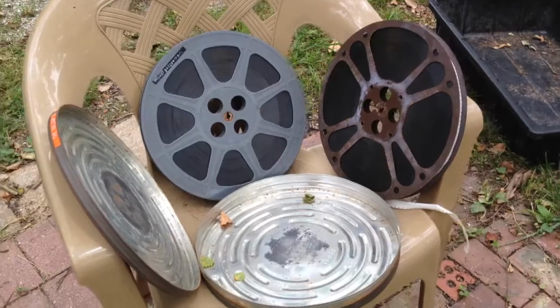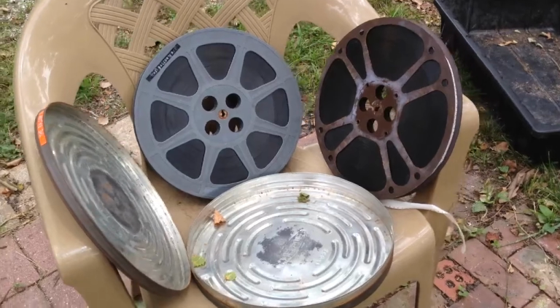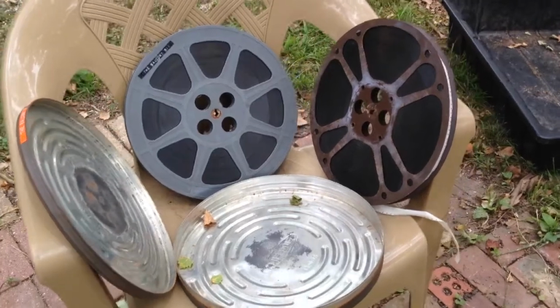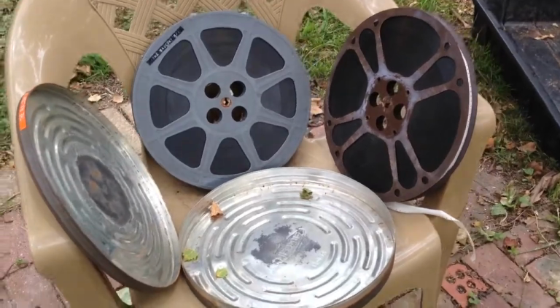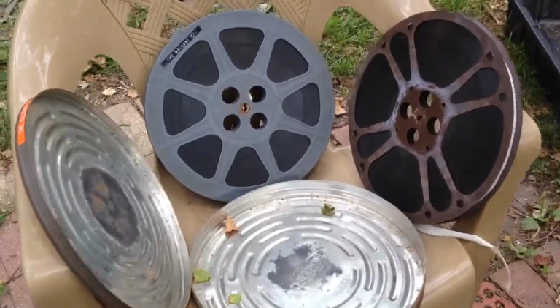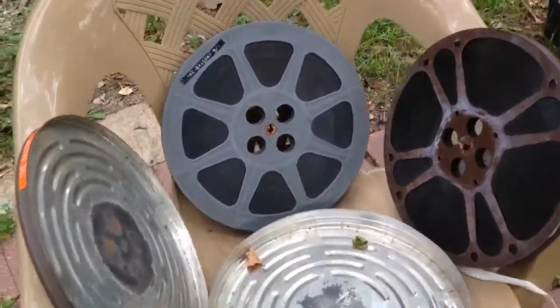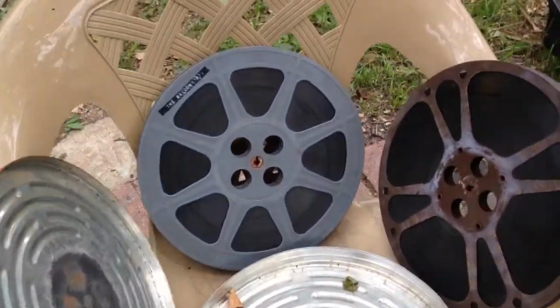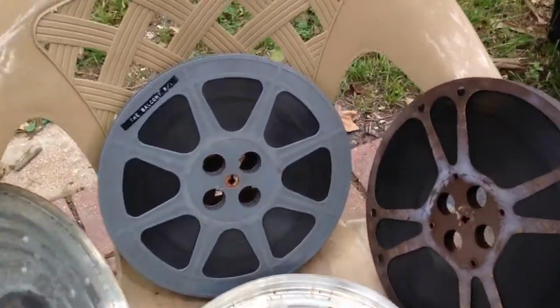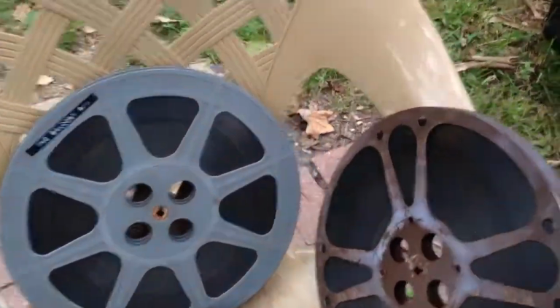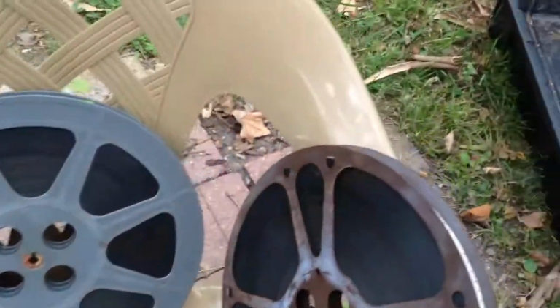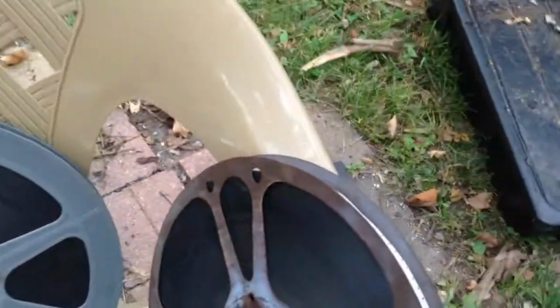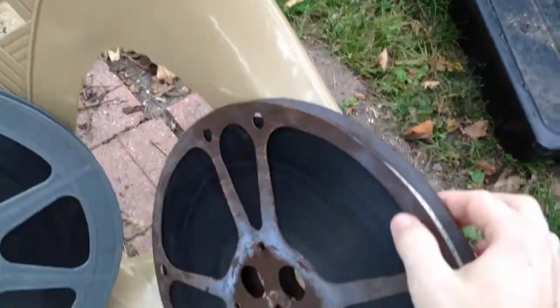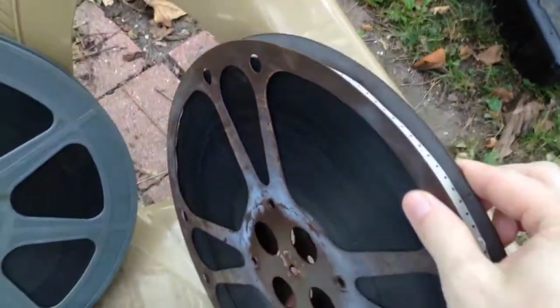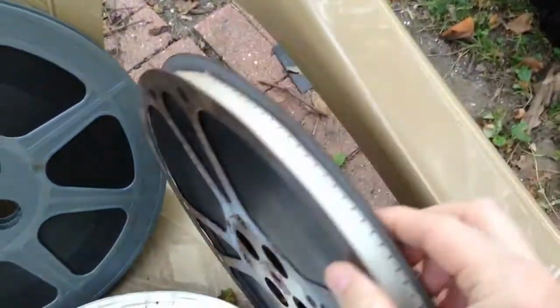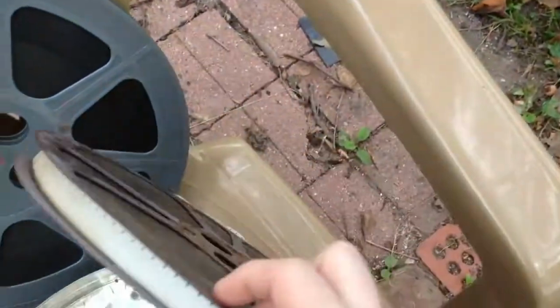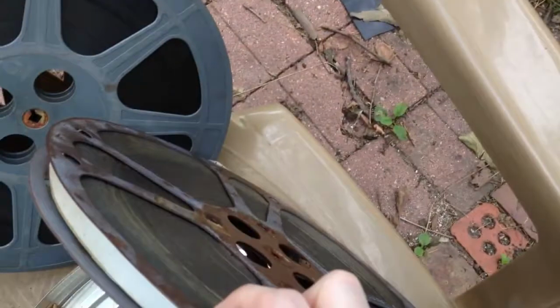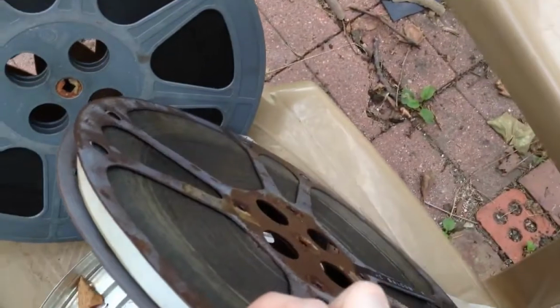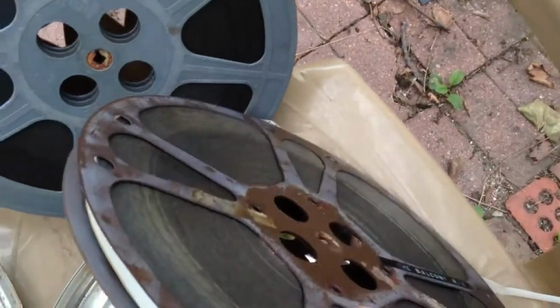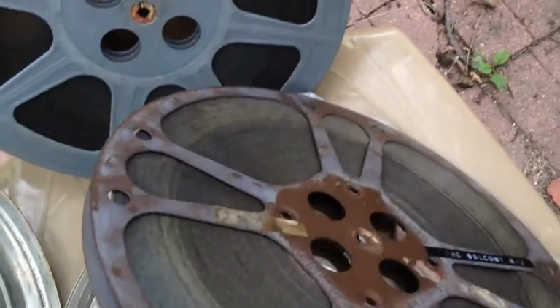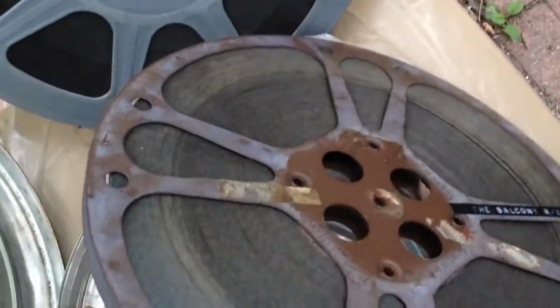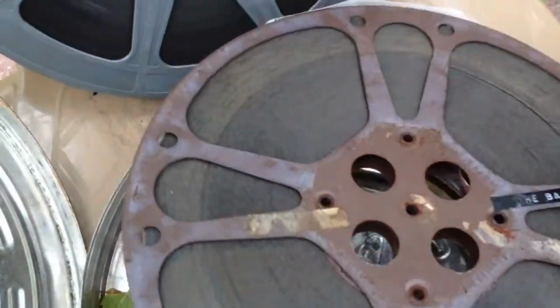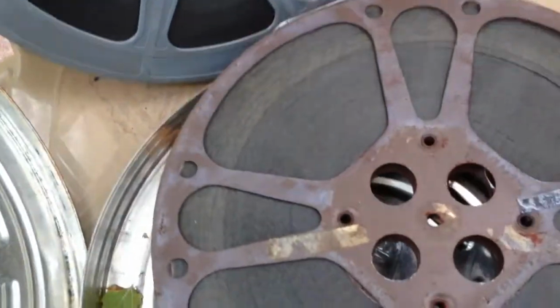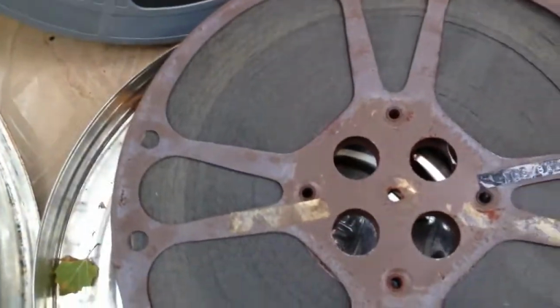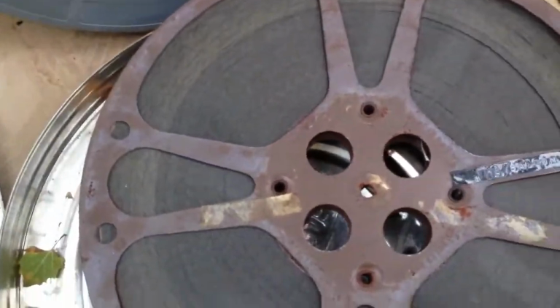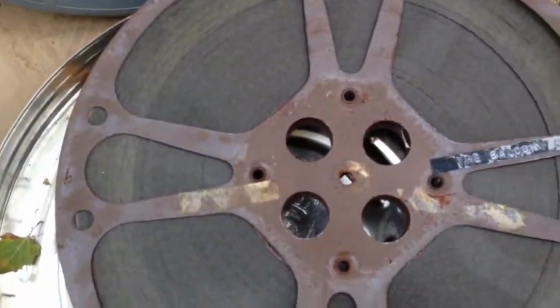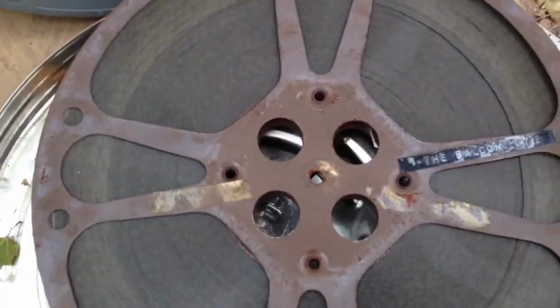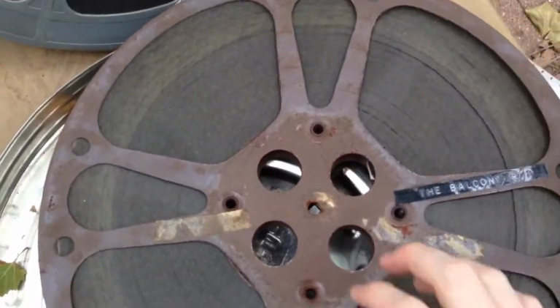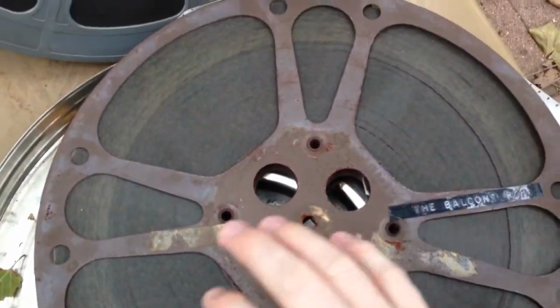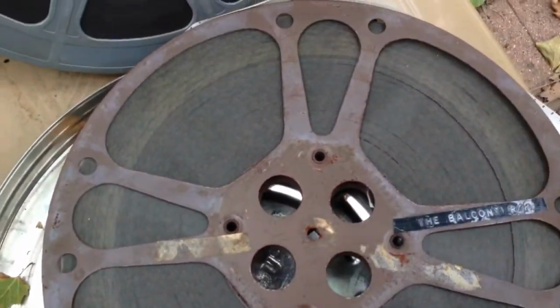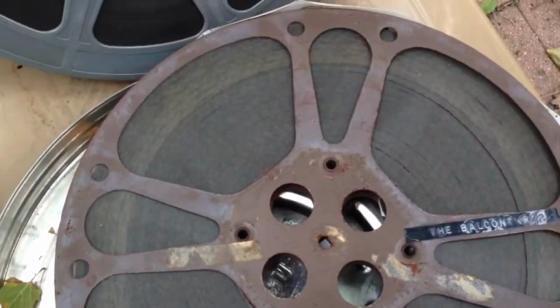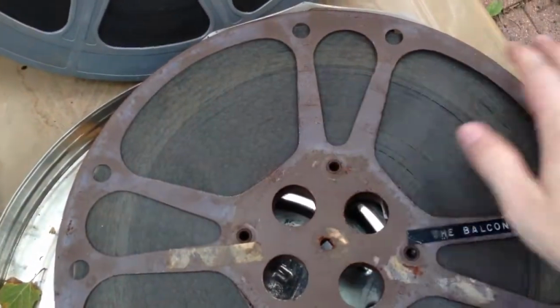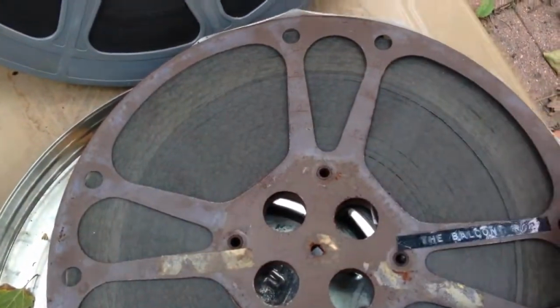Oh my god, look at this. I'm really happy you guys don't have smell-o-vision because this smells fucking terrible.